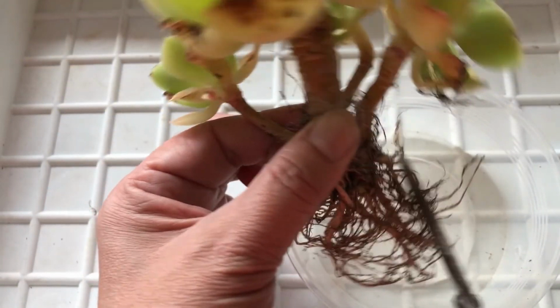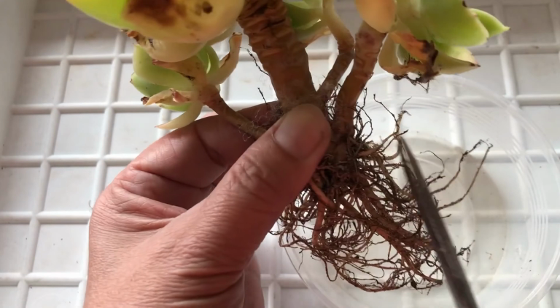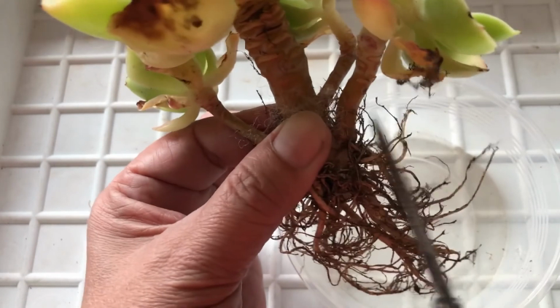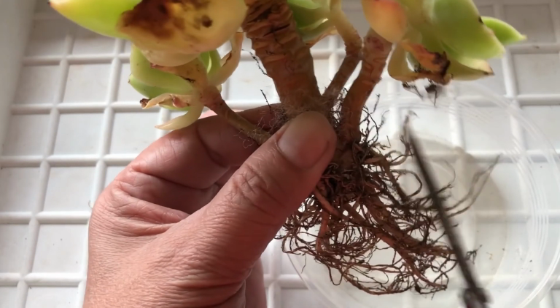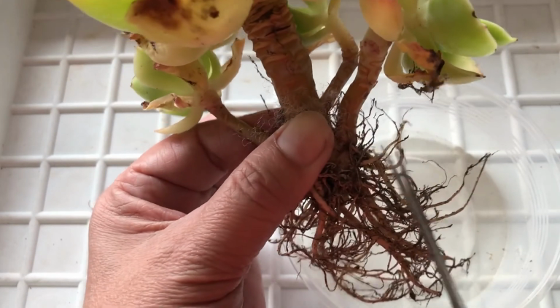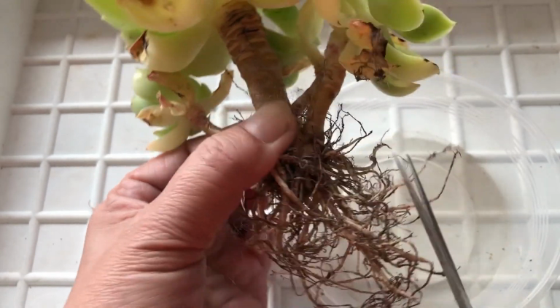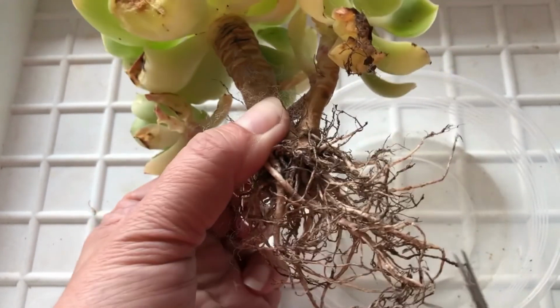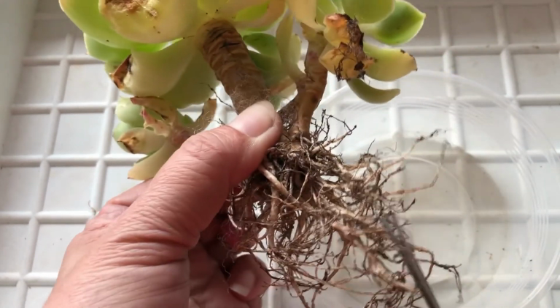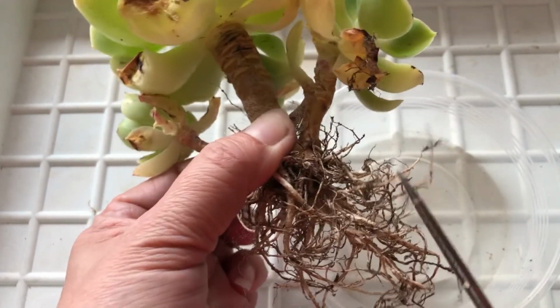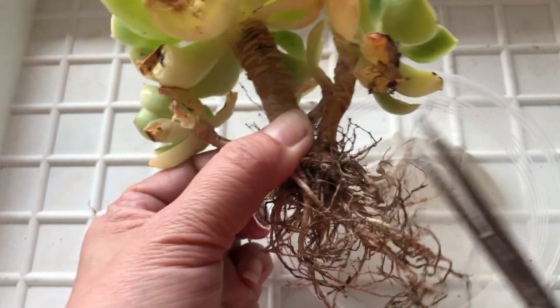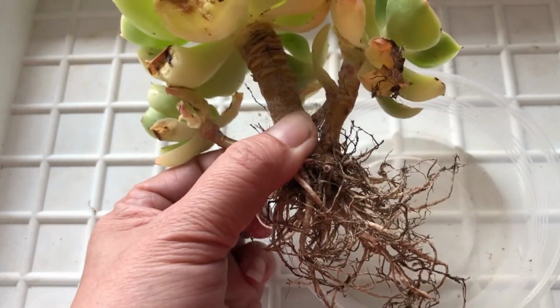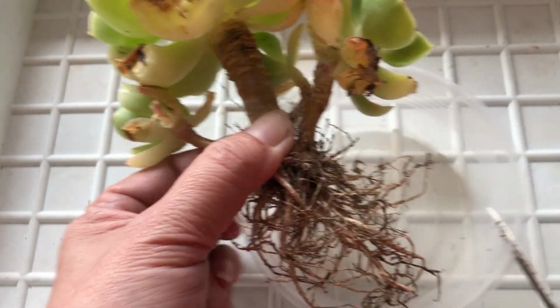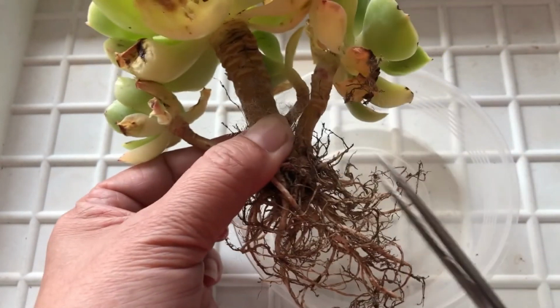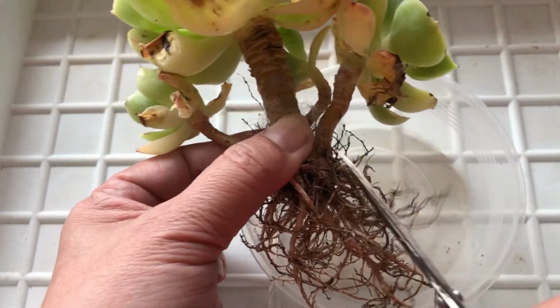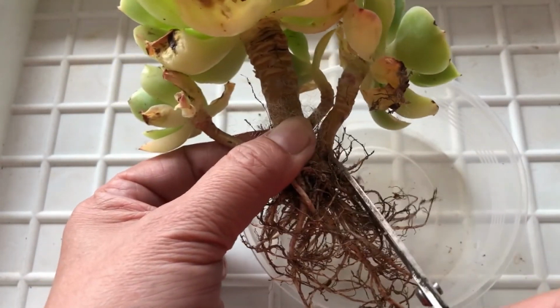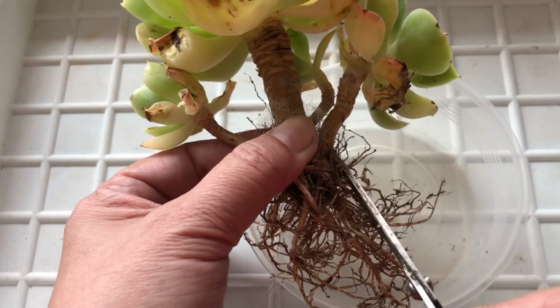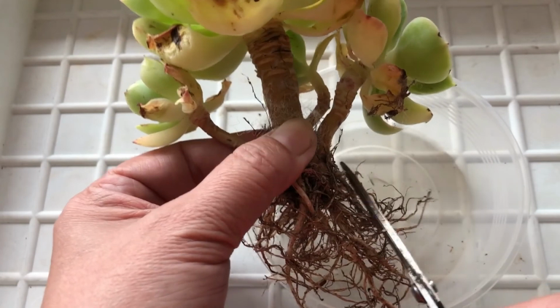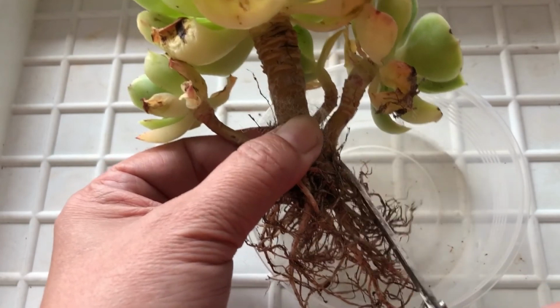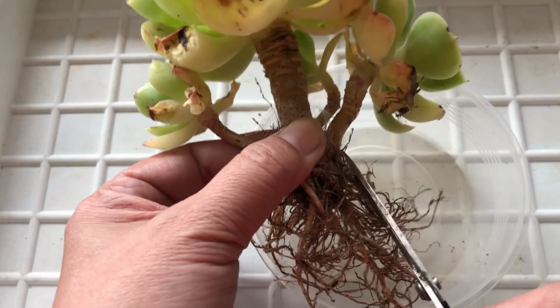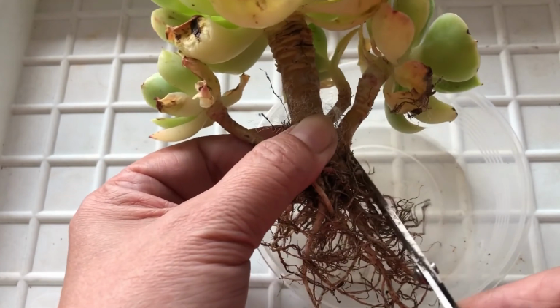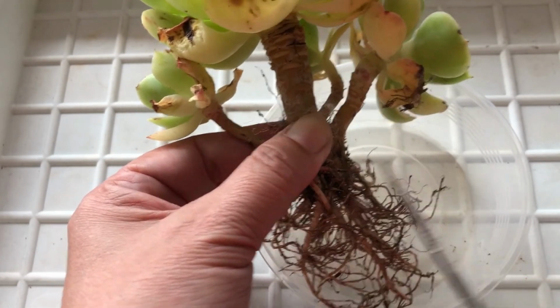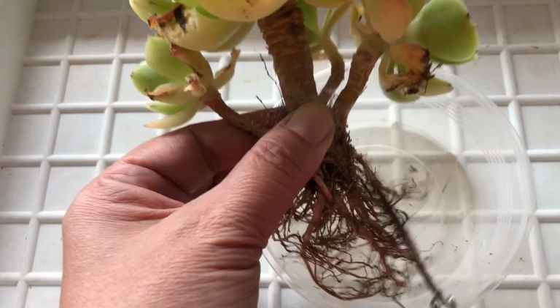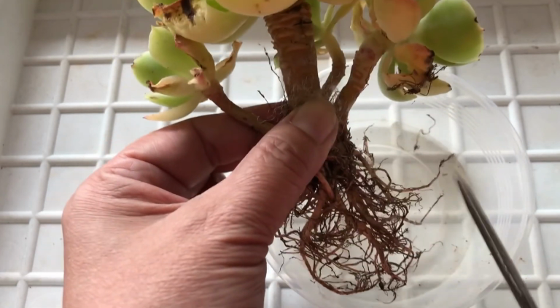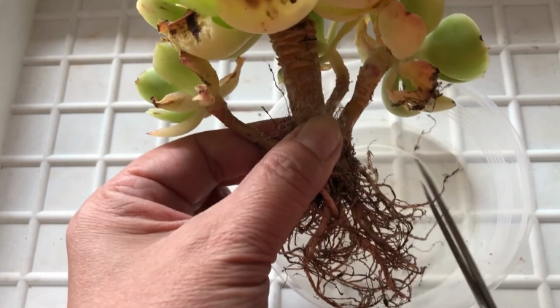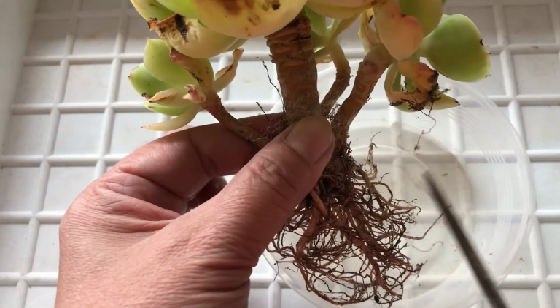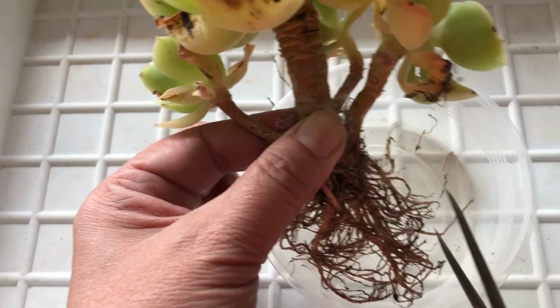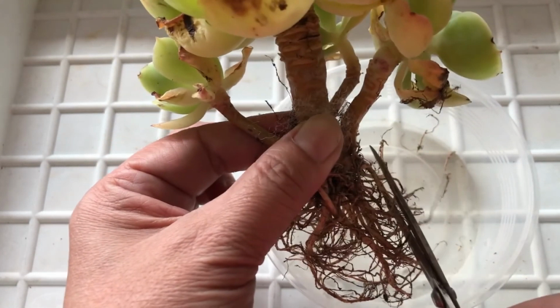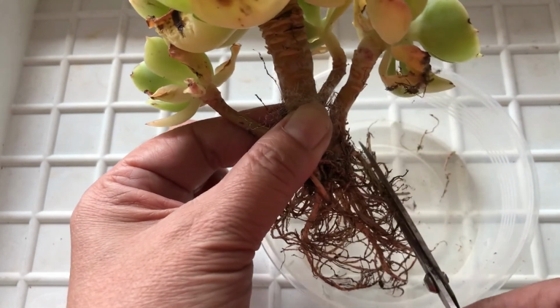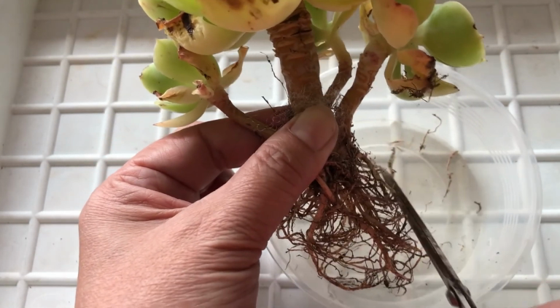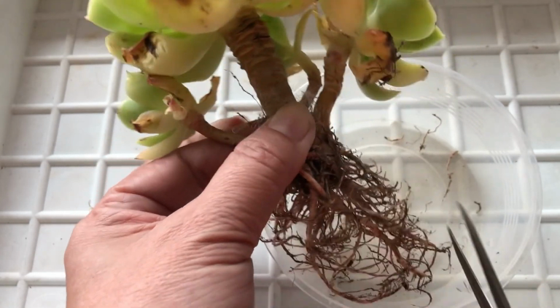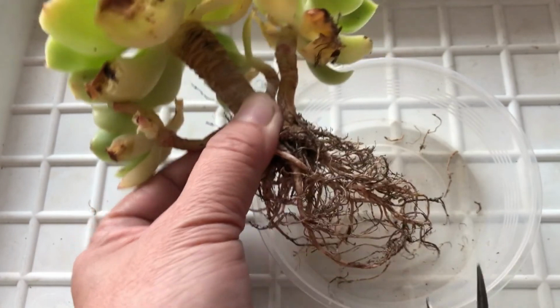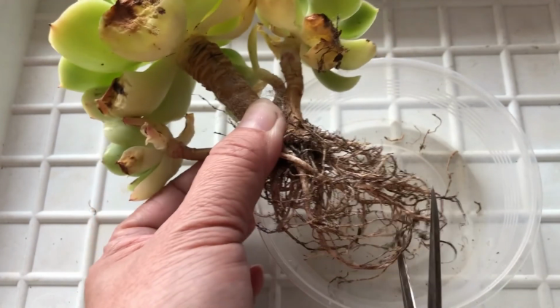What you do is you have all these fine roots. All these fine roots are the ones that you don't need. So you want to remove all these fine roots — just cut them away.